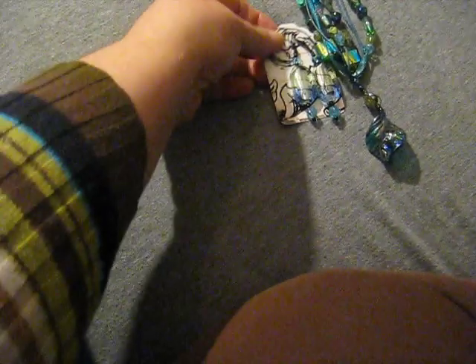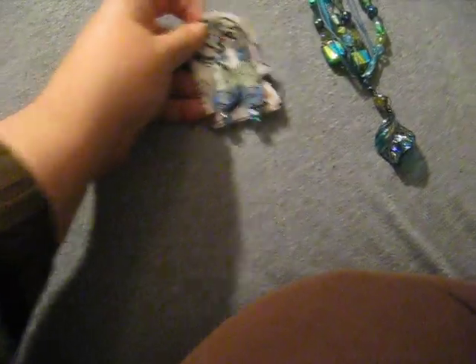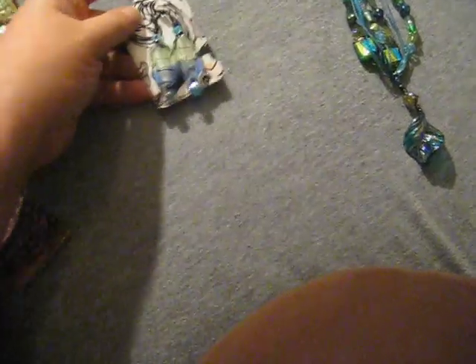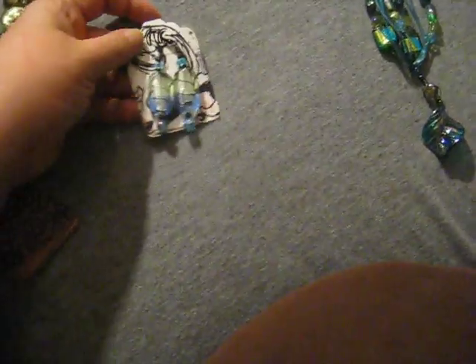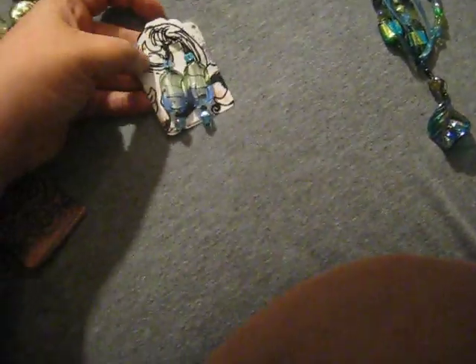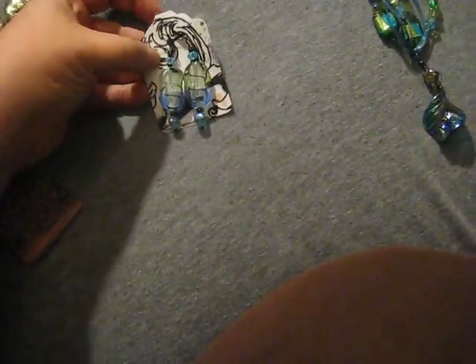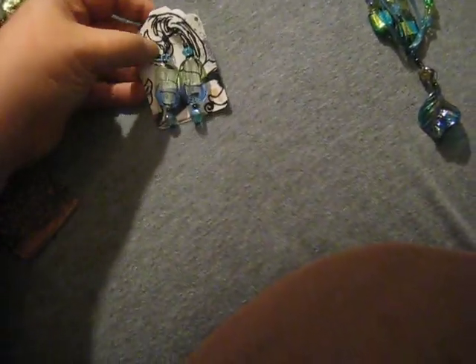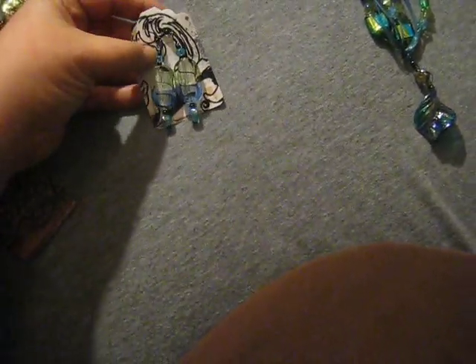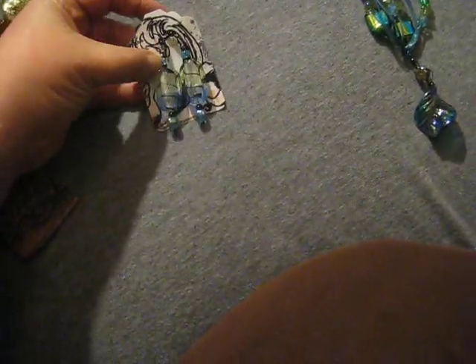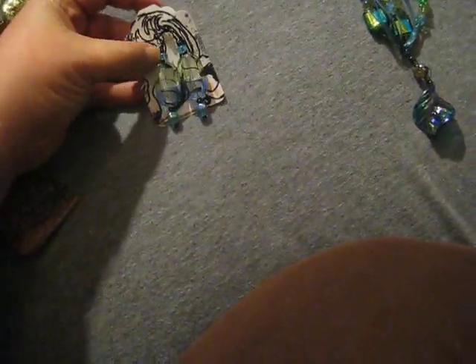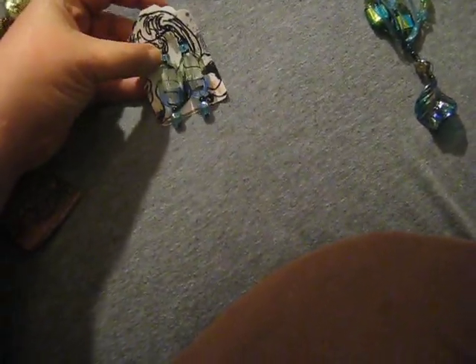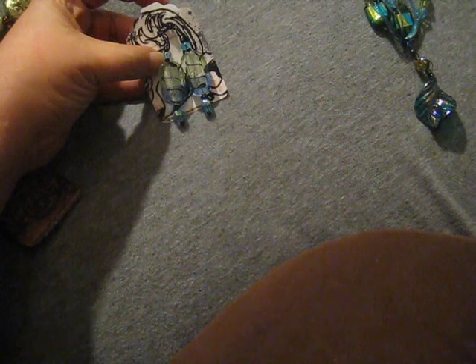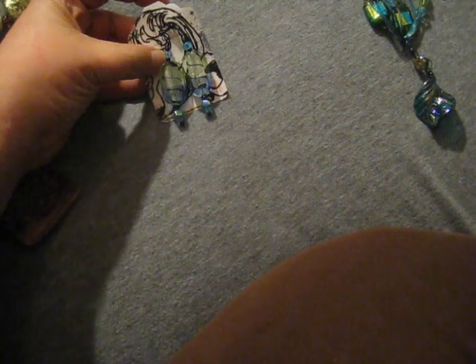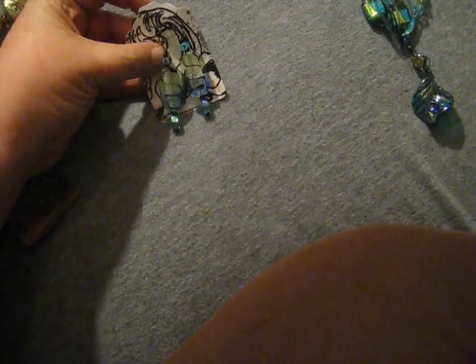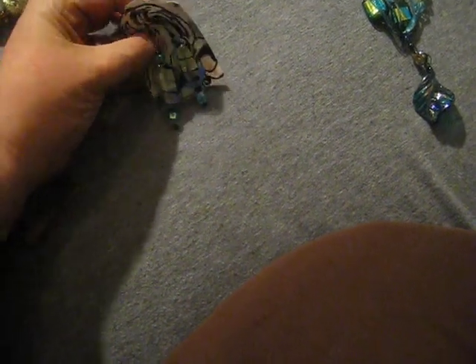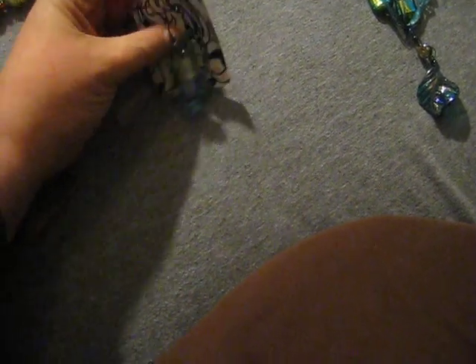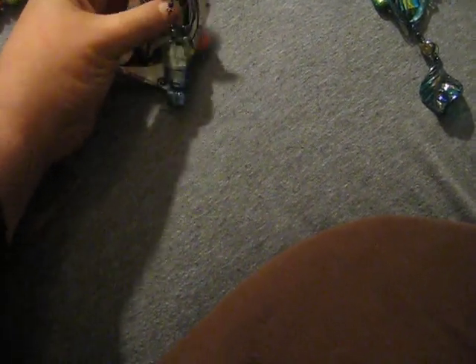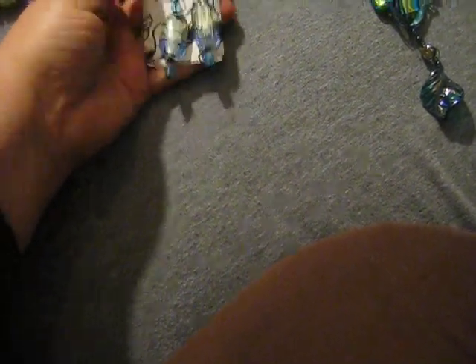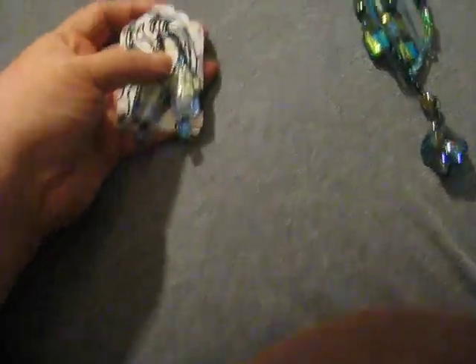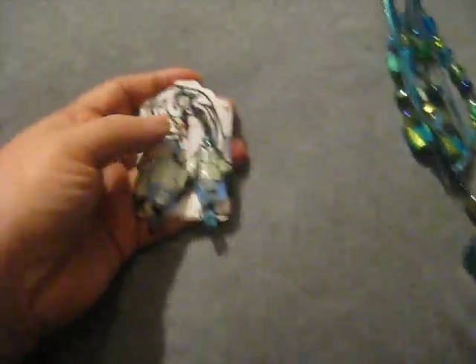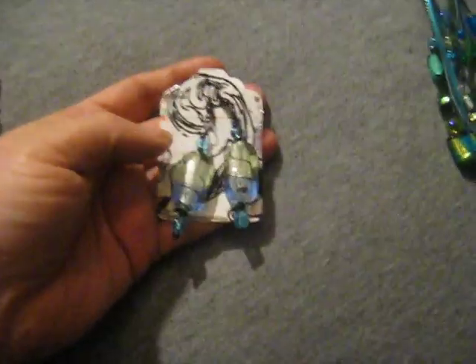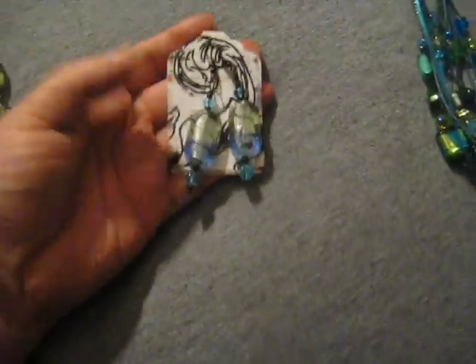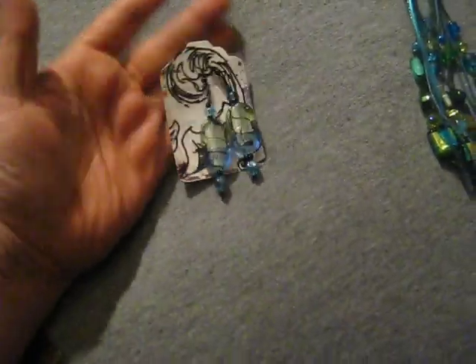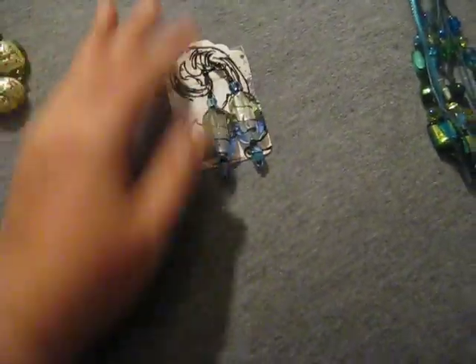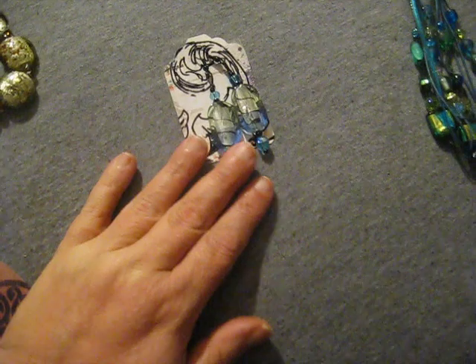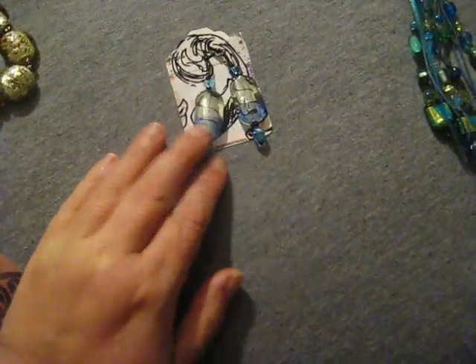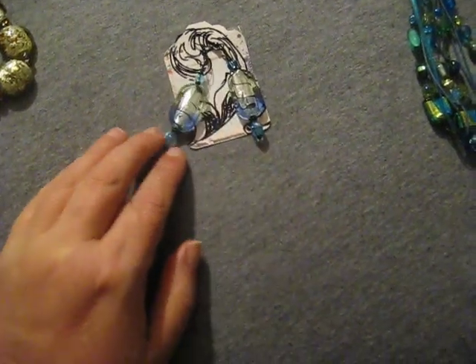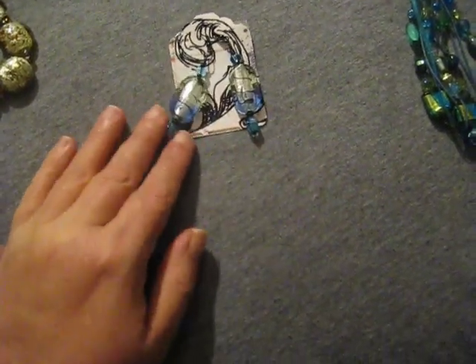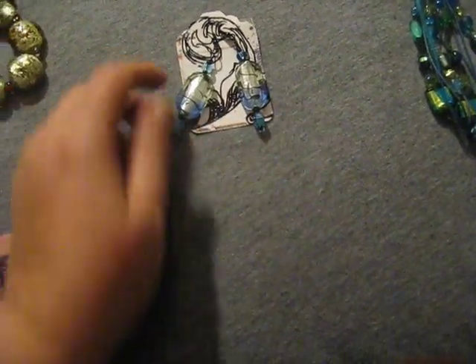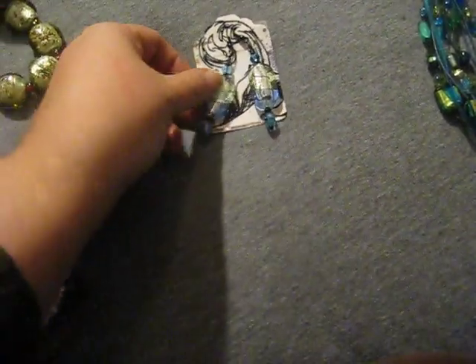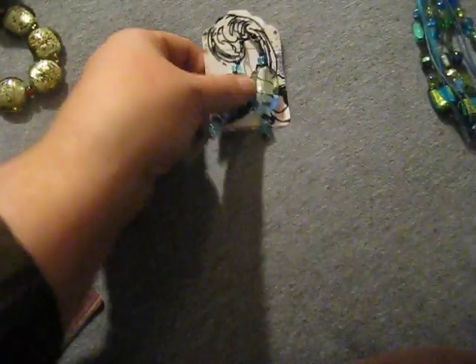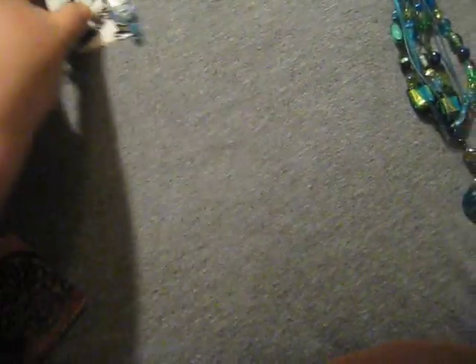And then these earrings — look at those. I love that they're my favorite colors: green, purple, bluish. And all of this is handmade. Now keep that in mind — every bit of it is handmade. Look at those. Love them.